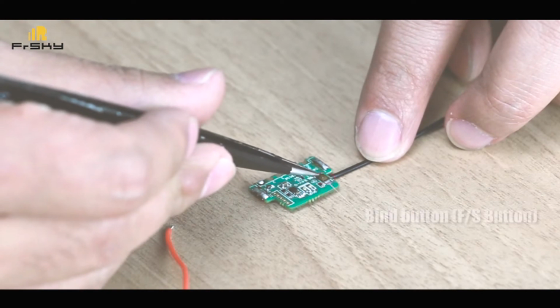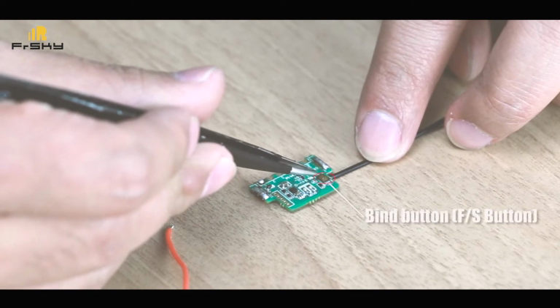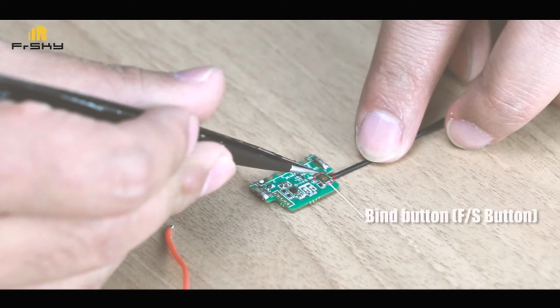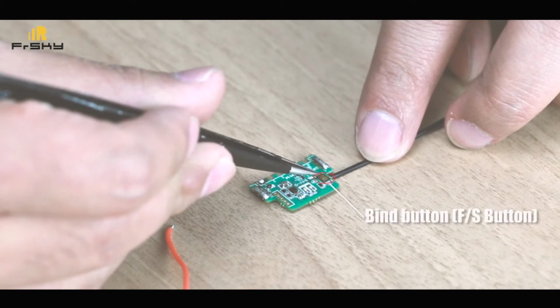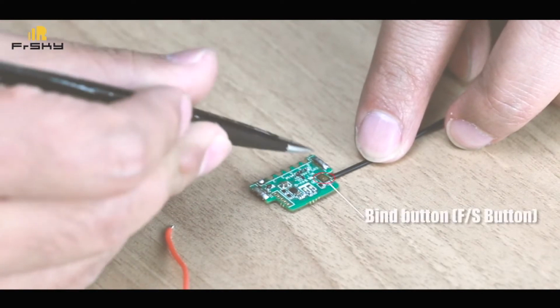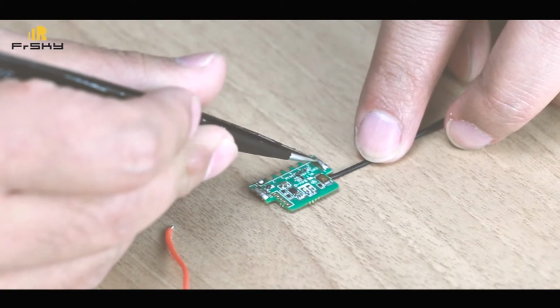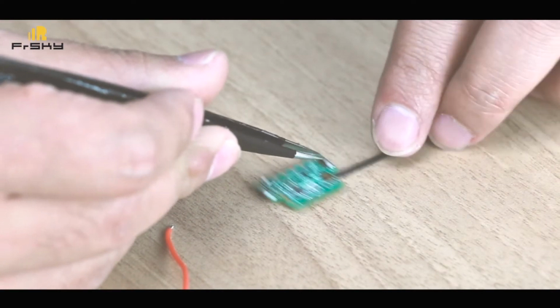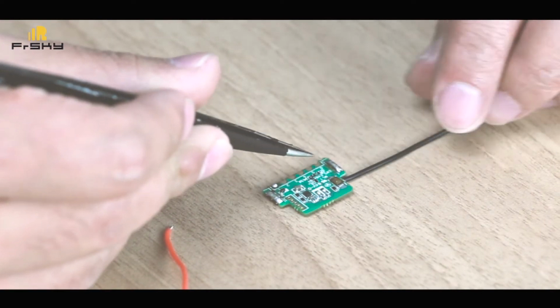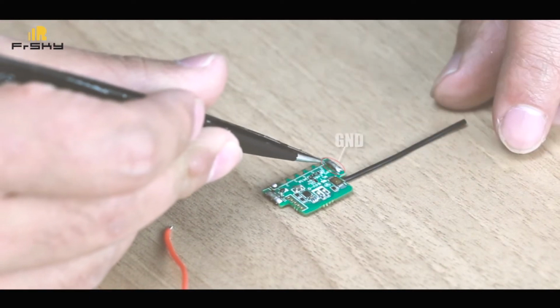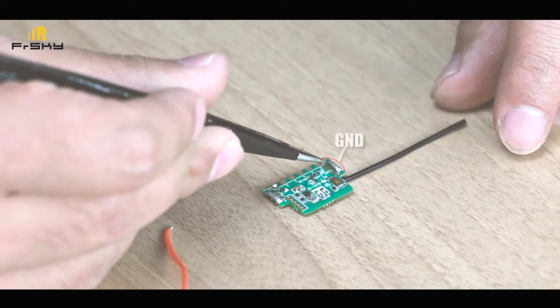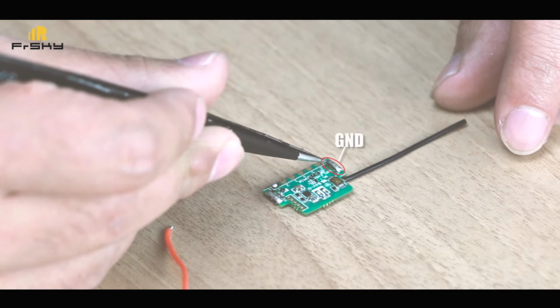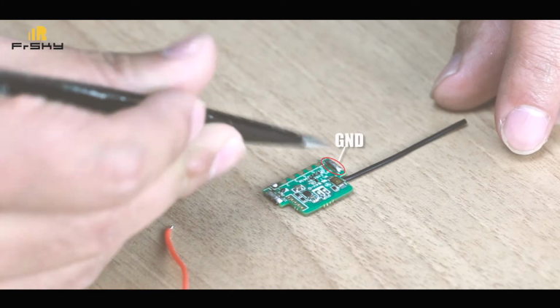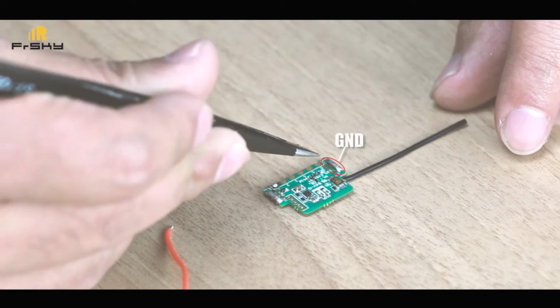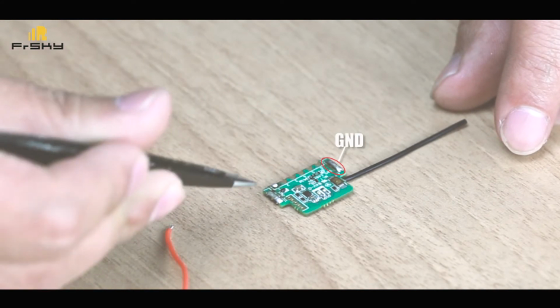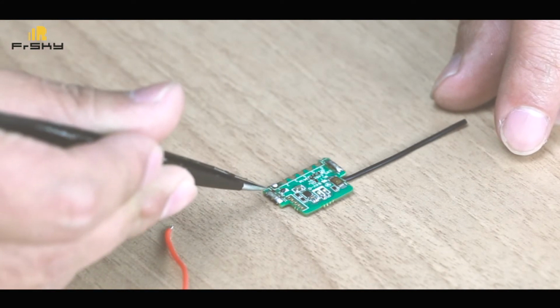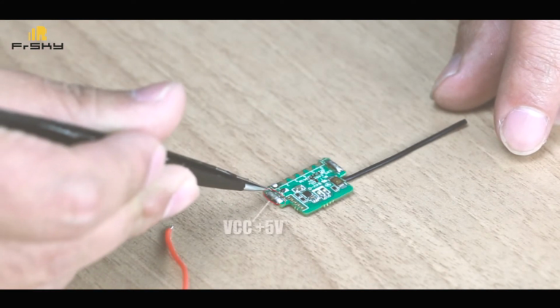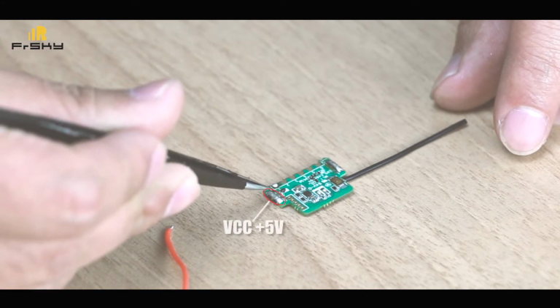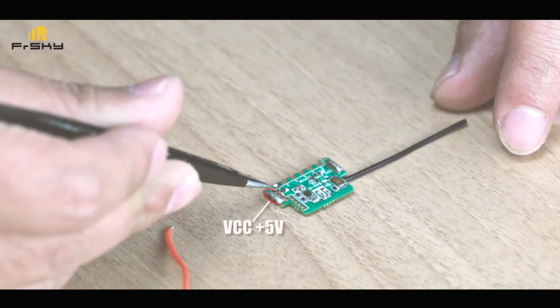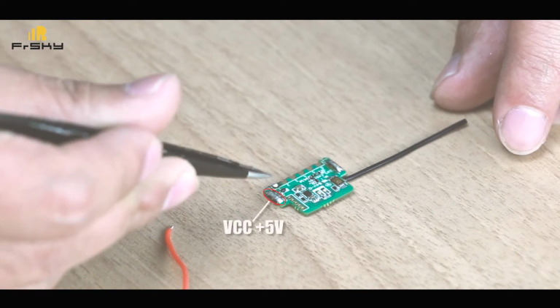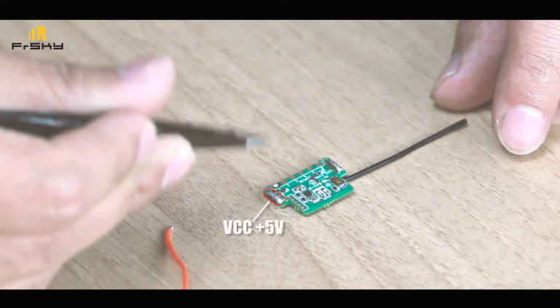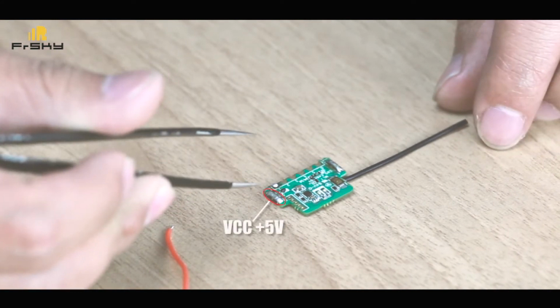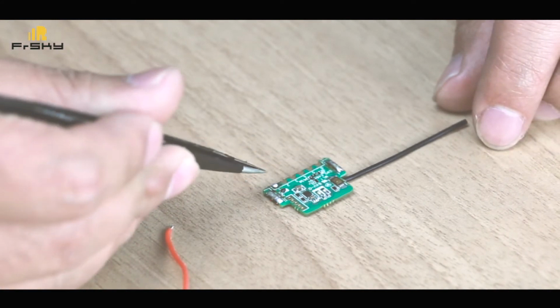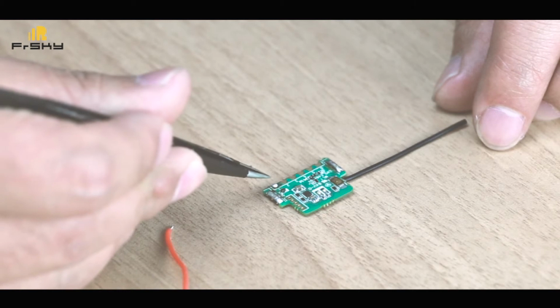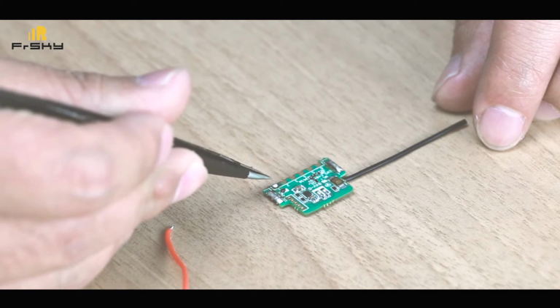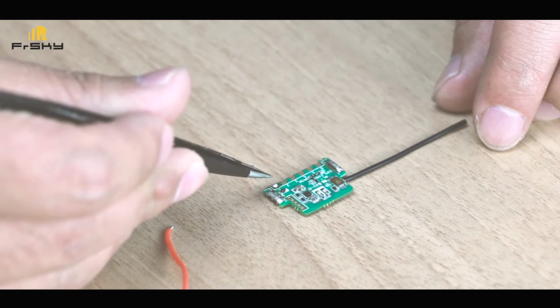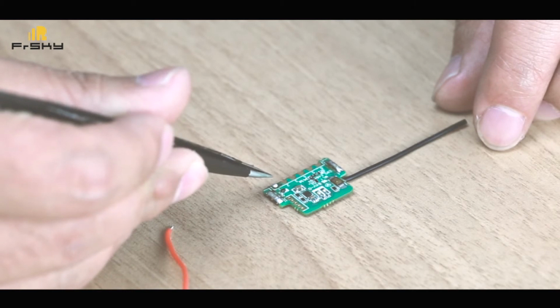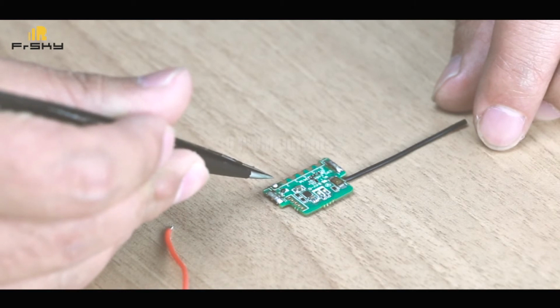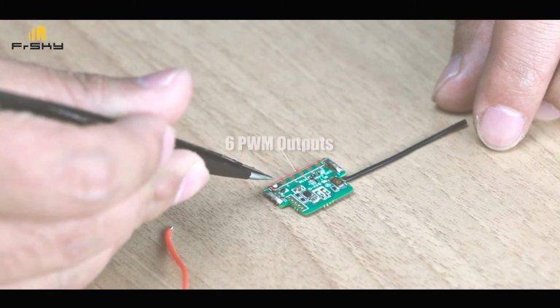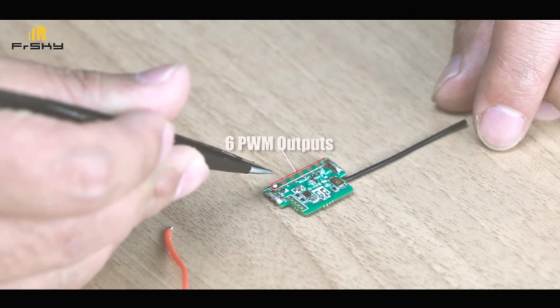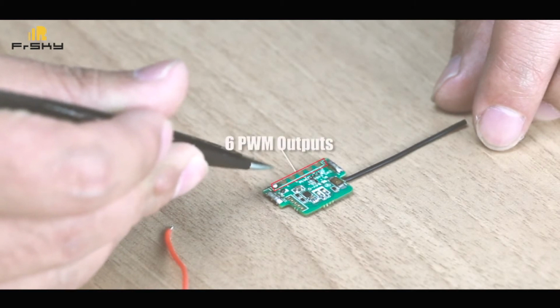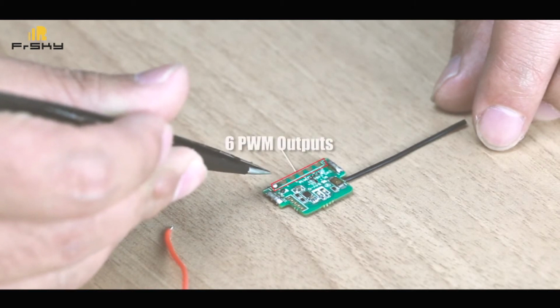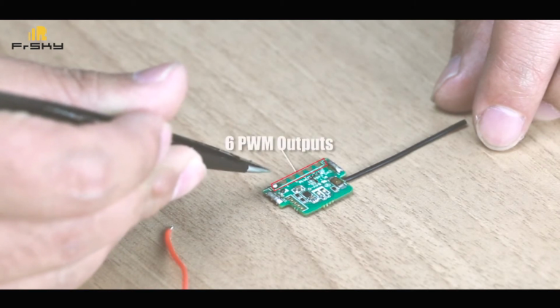The XMR features a bind button, a ground pin, a VCC pin, and 6 PWM outputs.